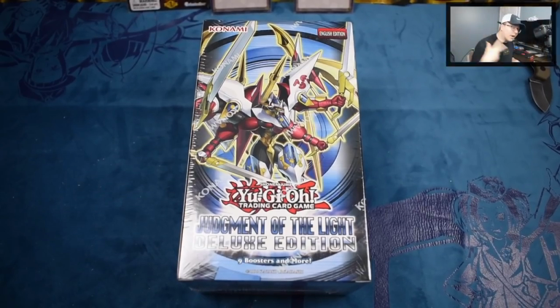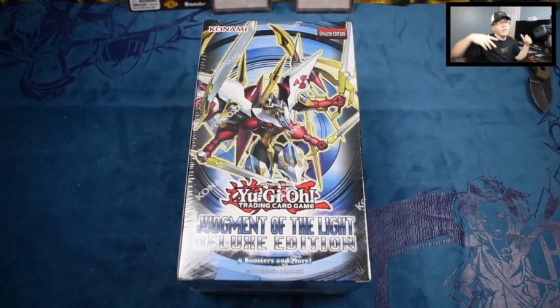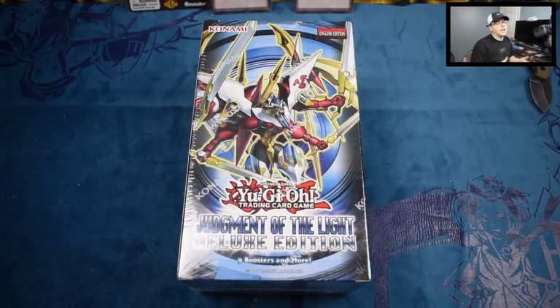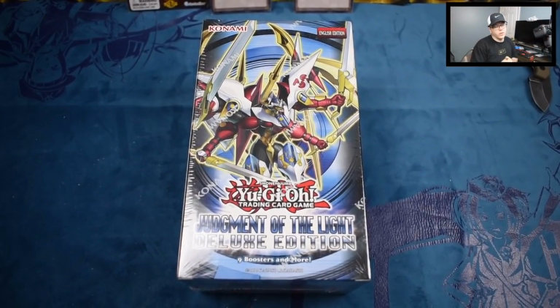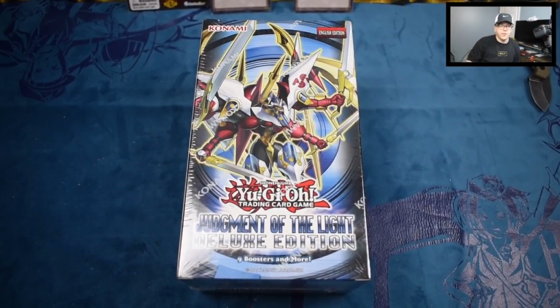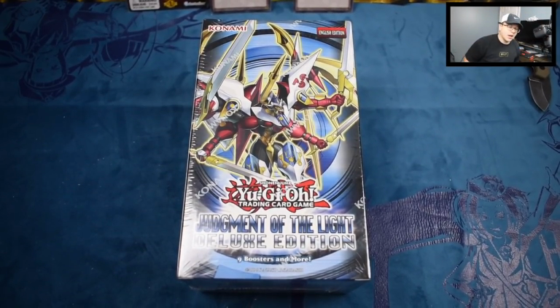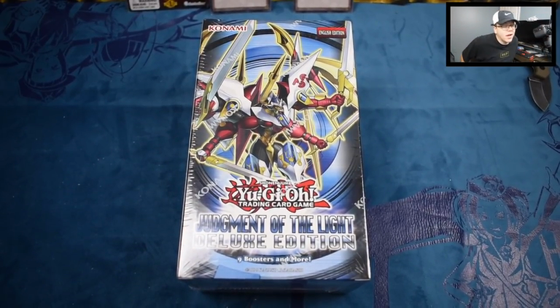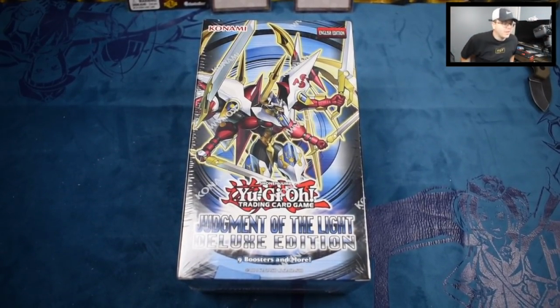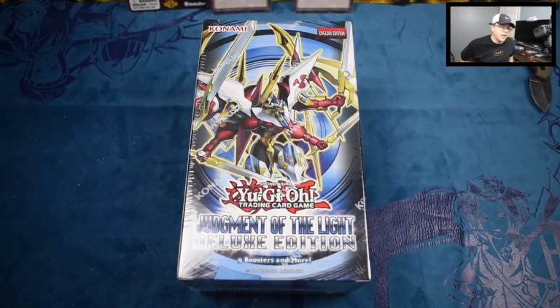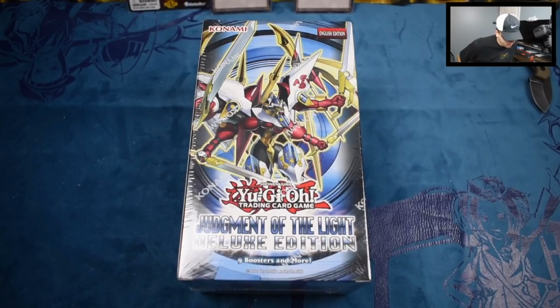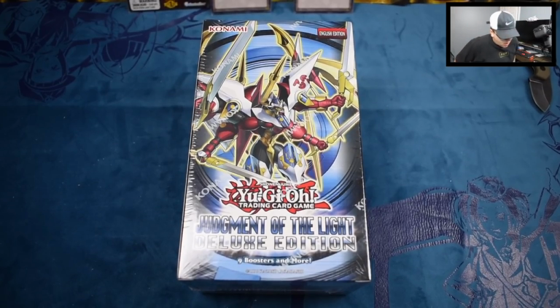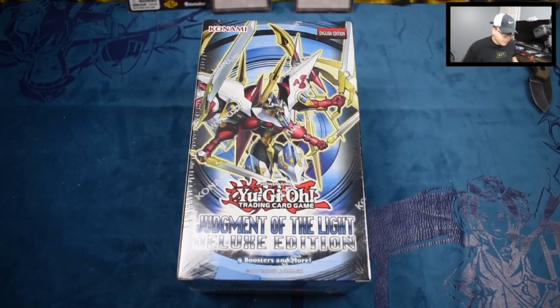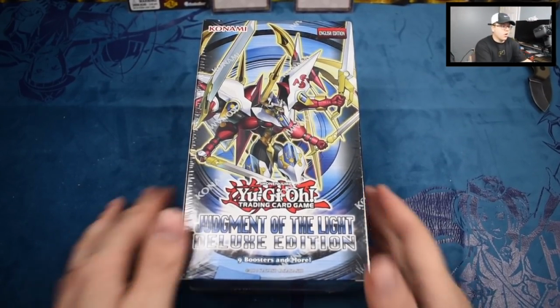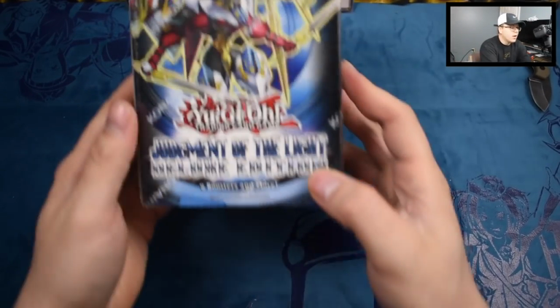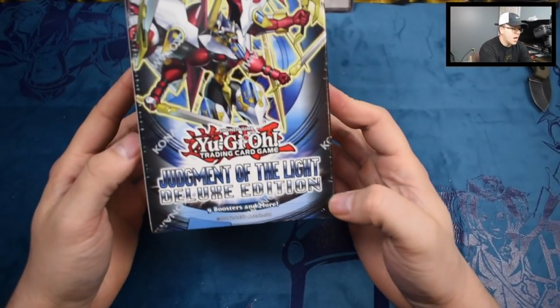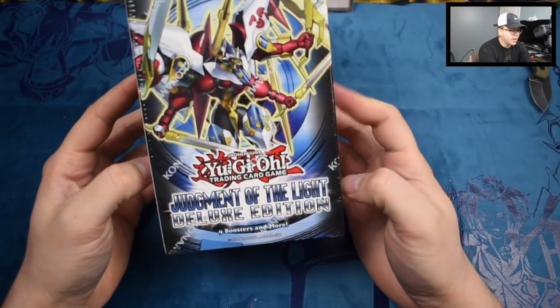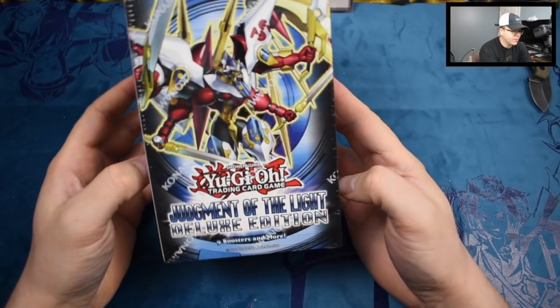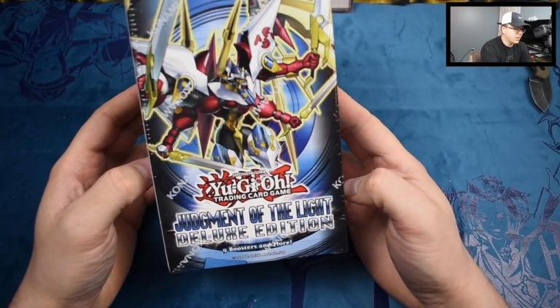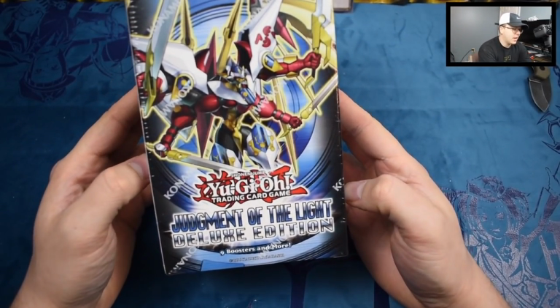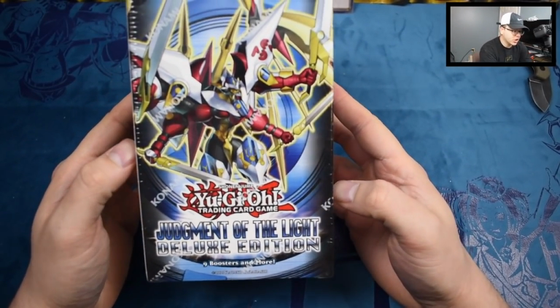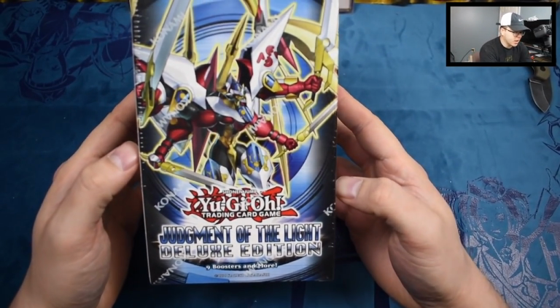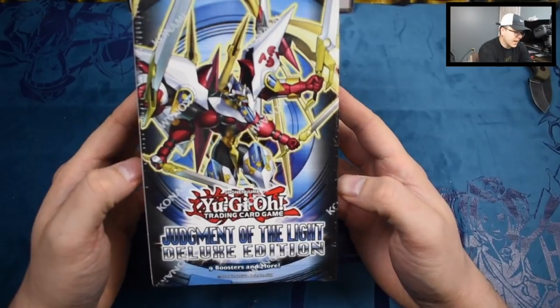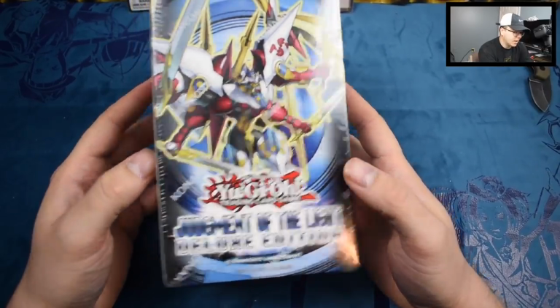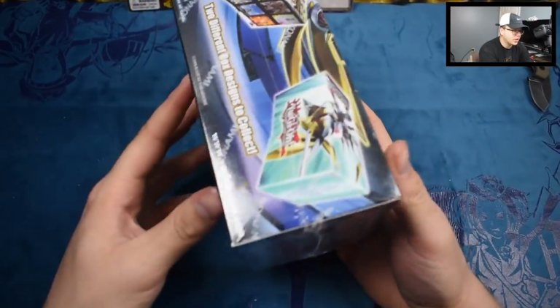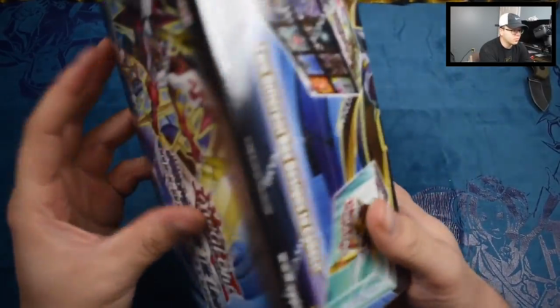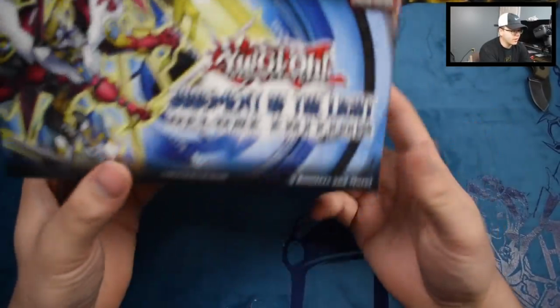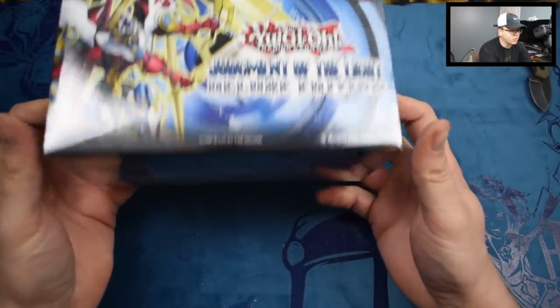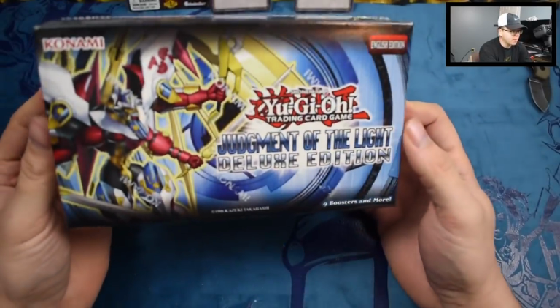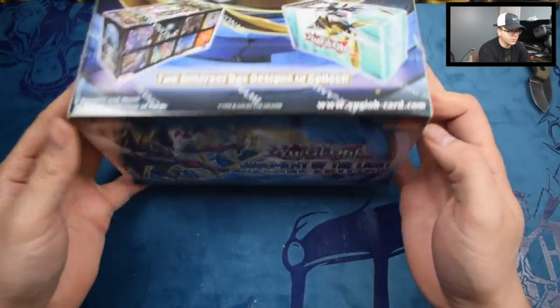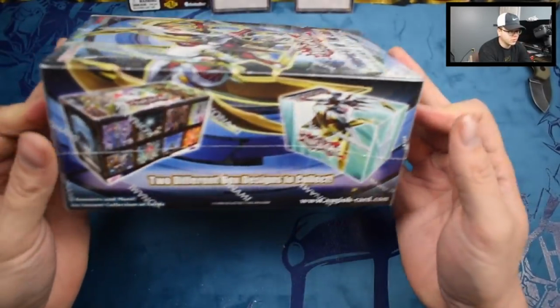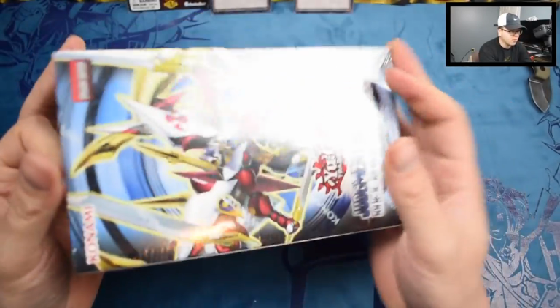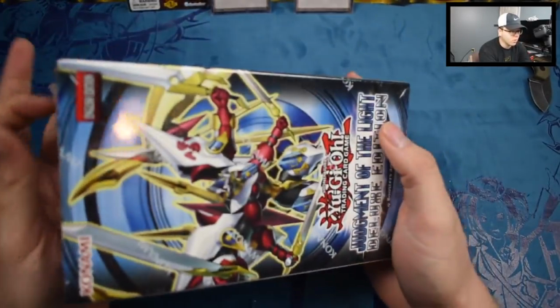What is up everybody? It's your boy T right here from the Konami Crew, back at you guys today with another great opening. As you guys can see in front of you, we have the Judgment of Light Deluxe Edition. This was part of that special care package that was sent to us by our boy Jorge.